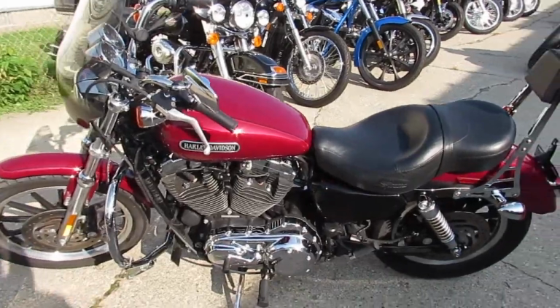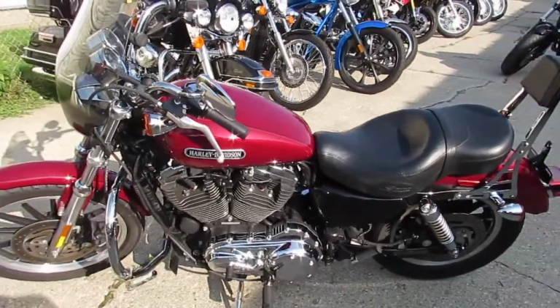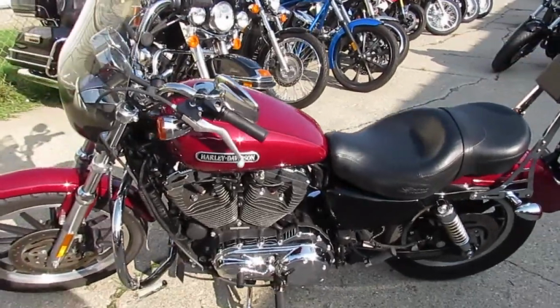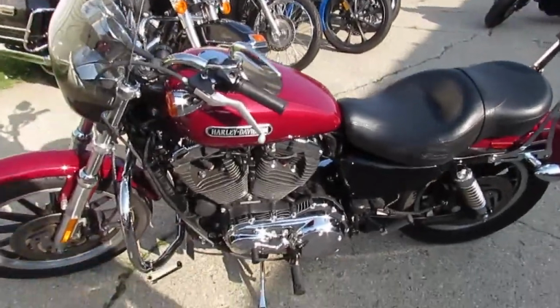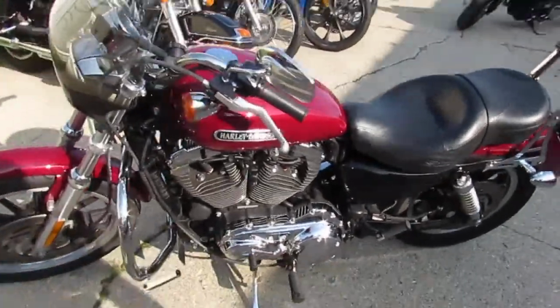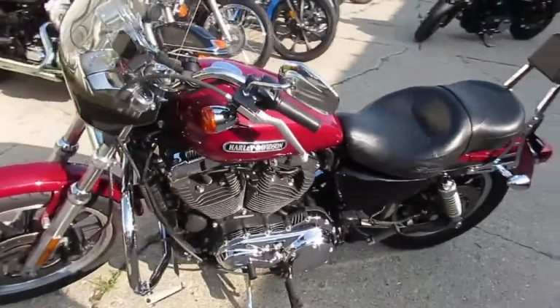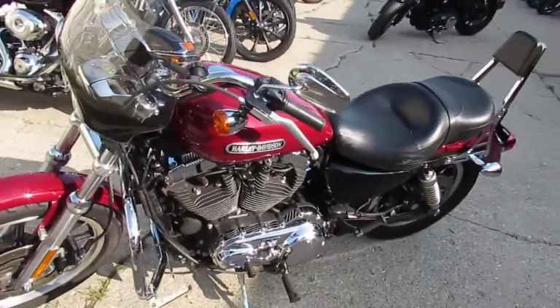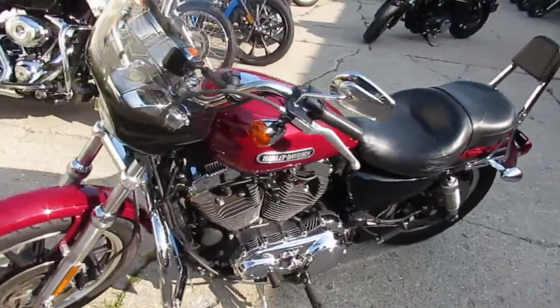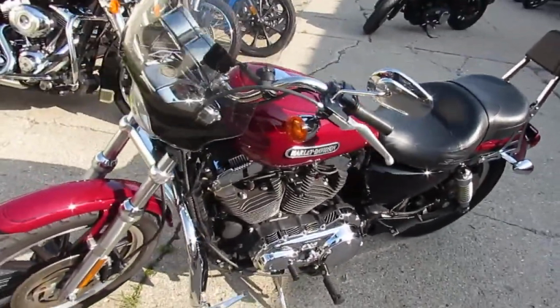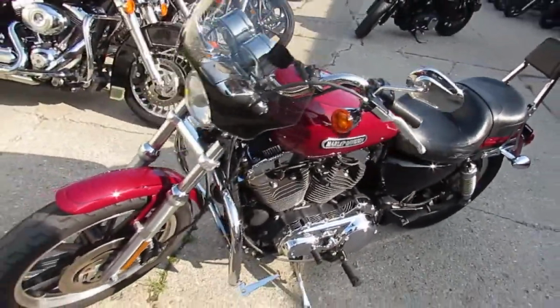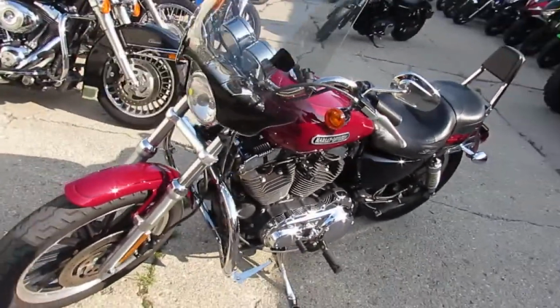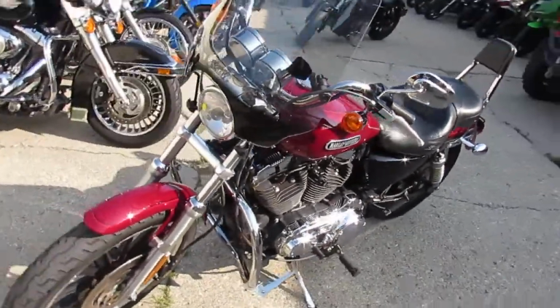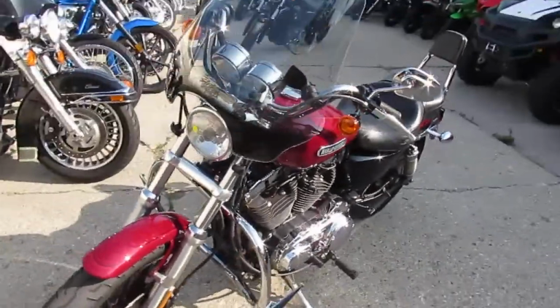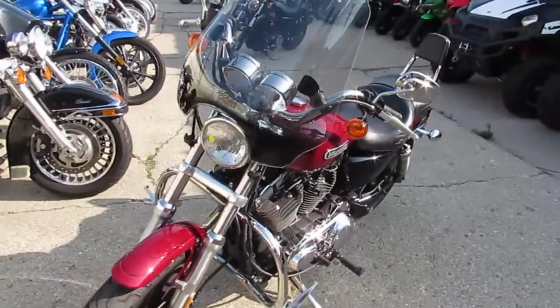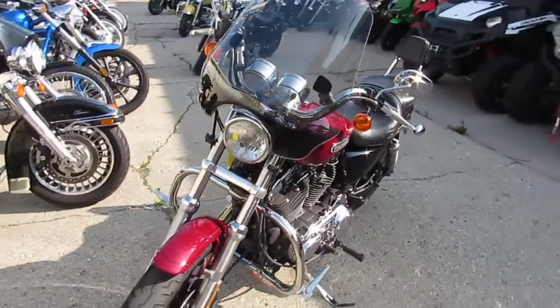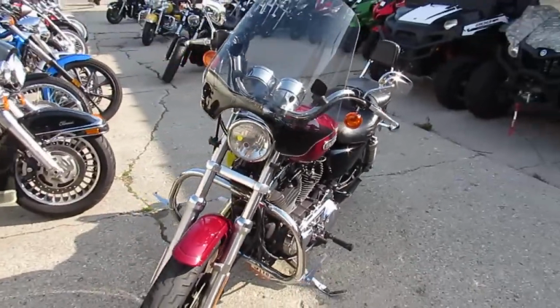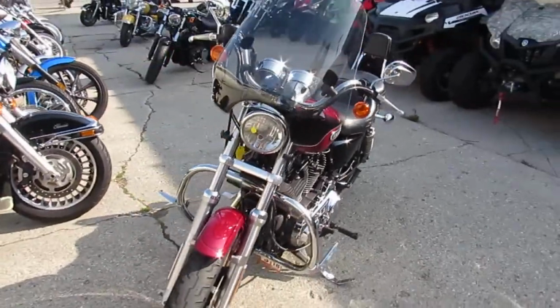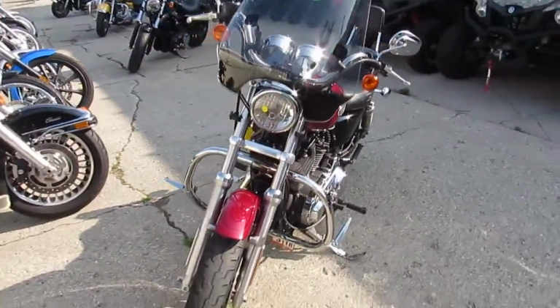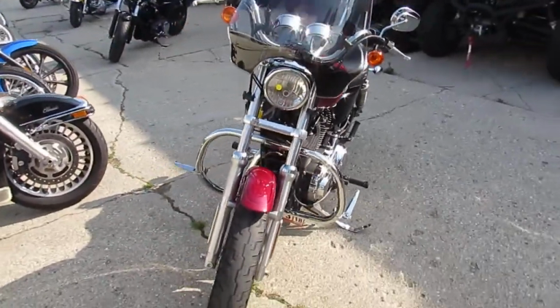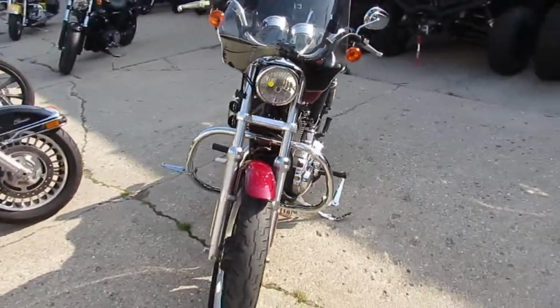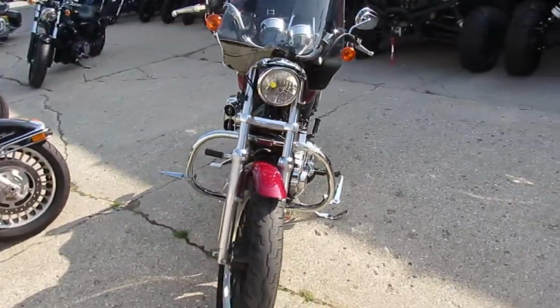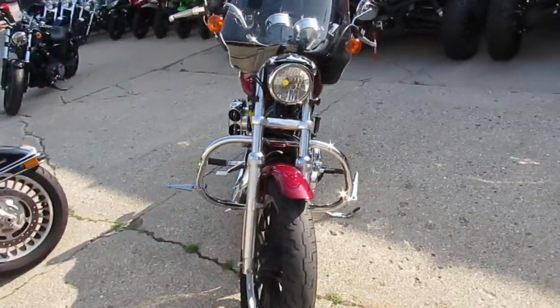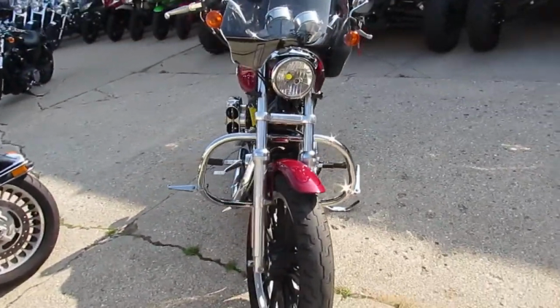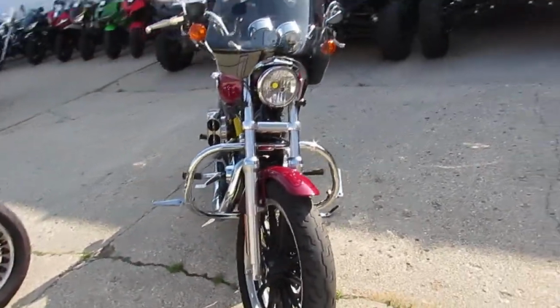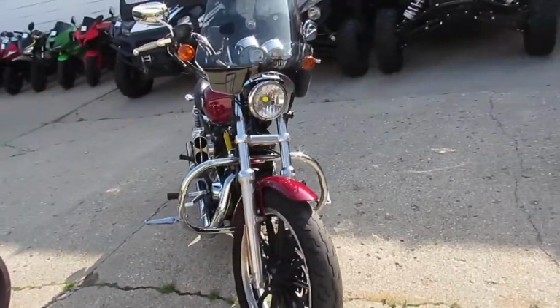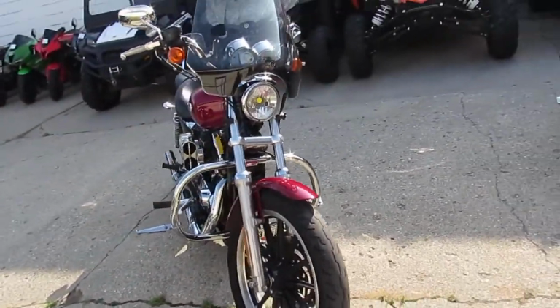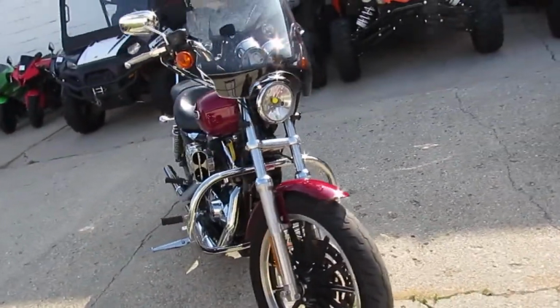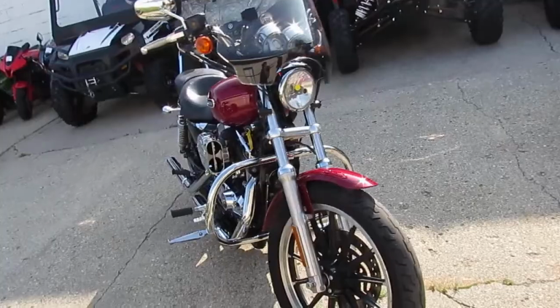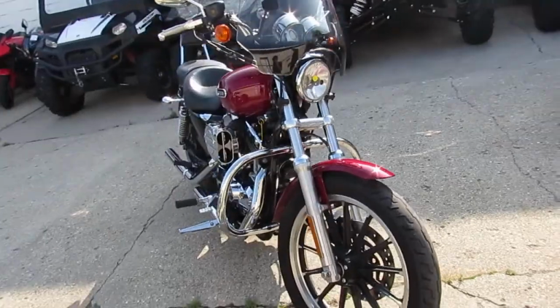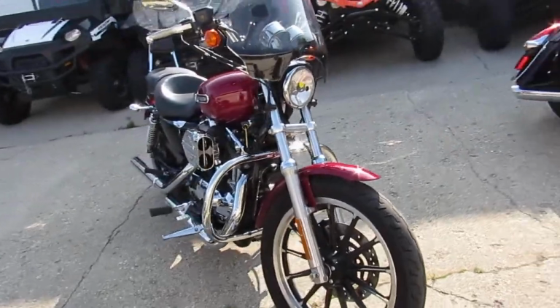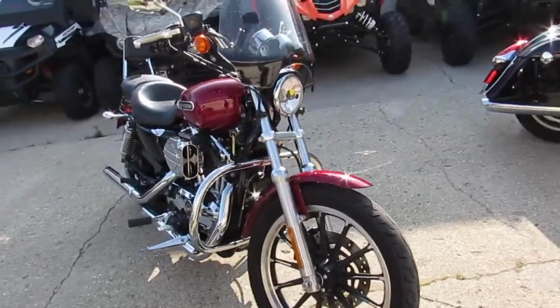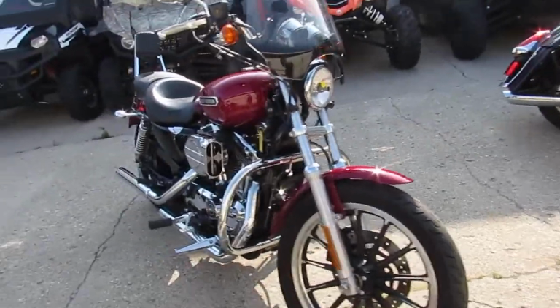Hey guys, it's Approval Power Sports. Anybody looking for a nice sporty, we got it here. We got over 250 used Harleys — we got over 400 used bikes in our showroom.